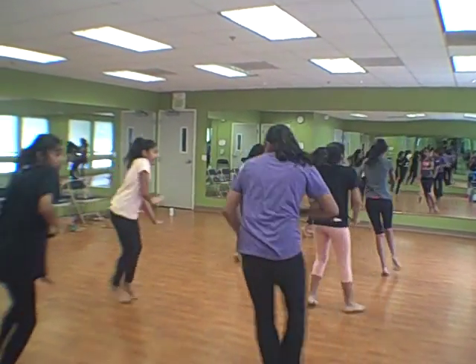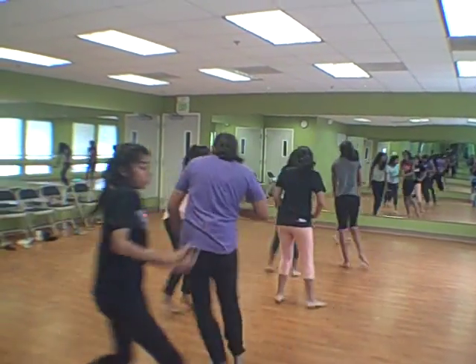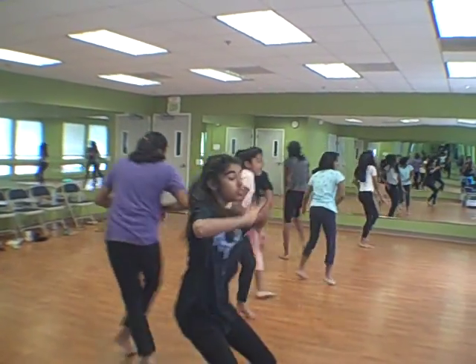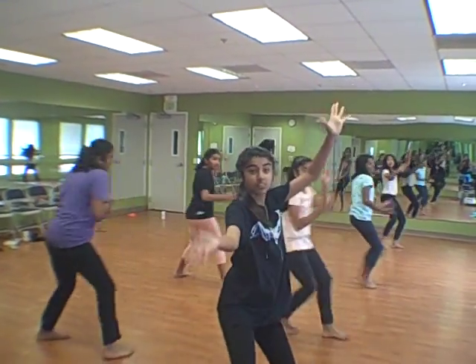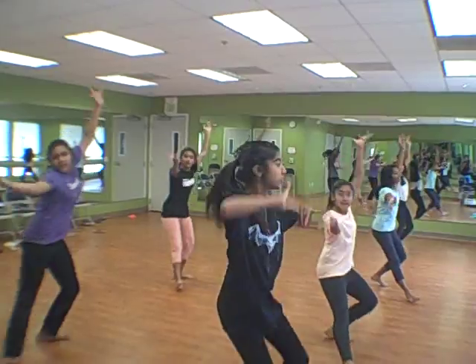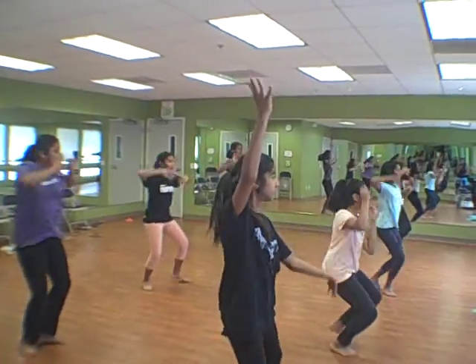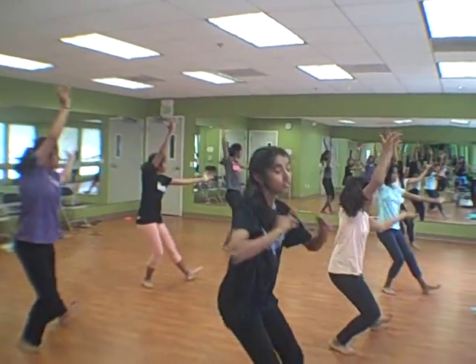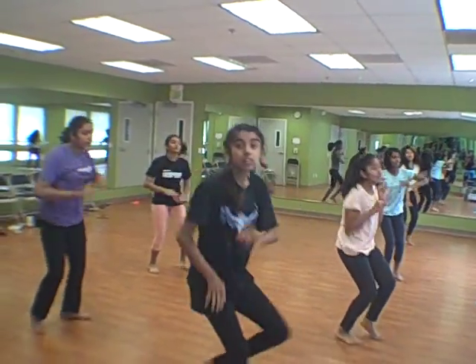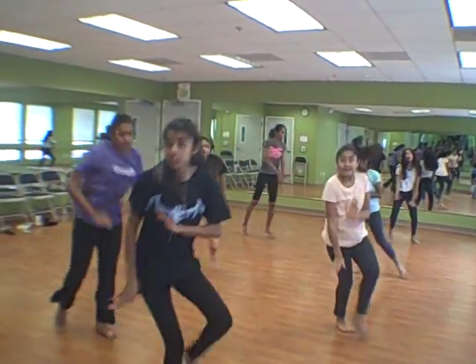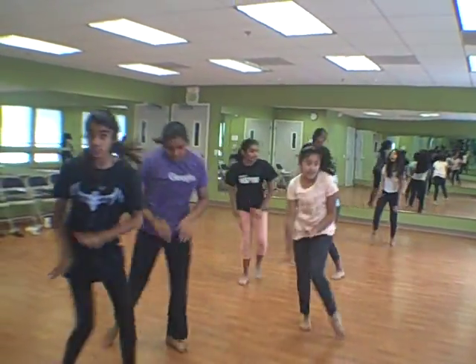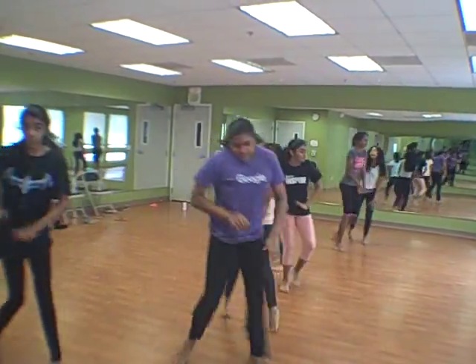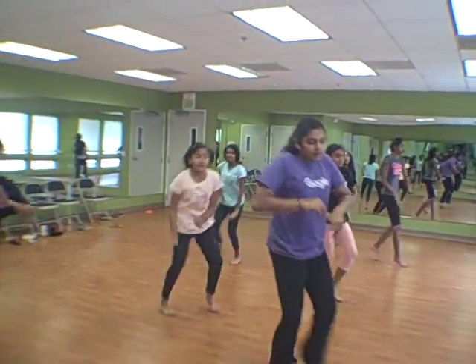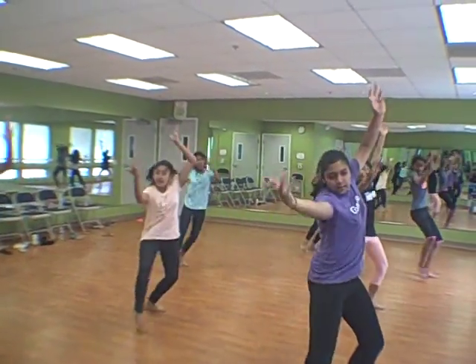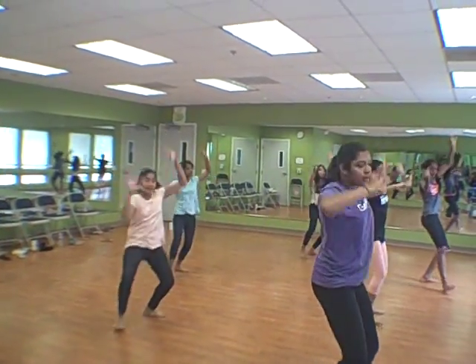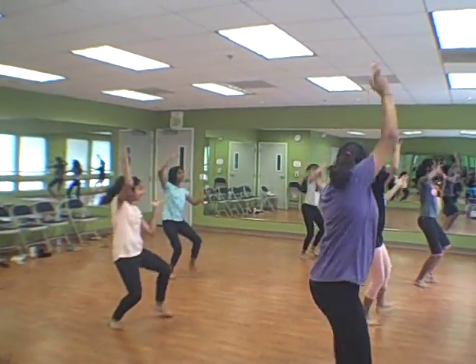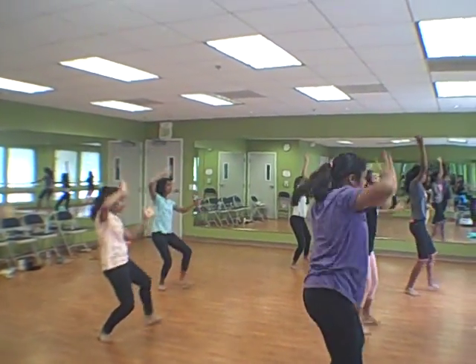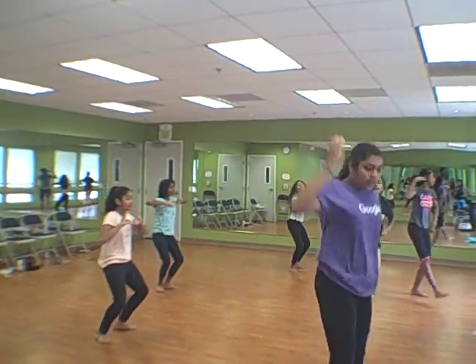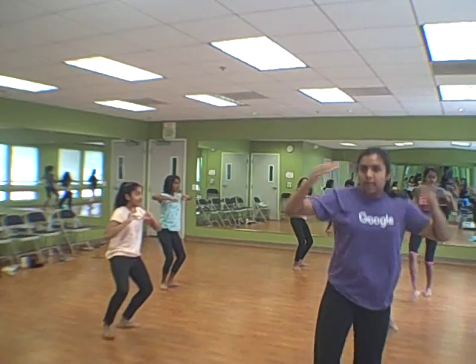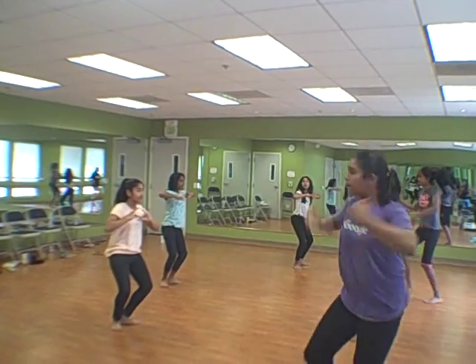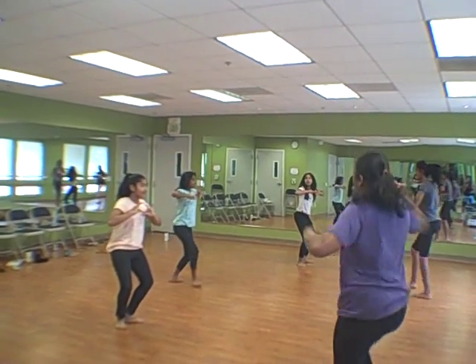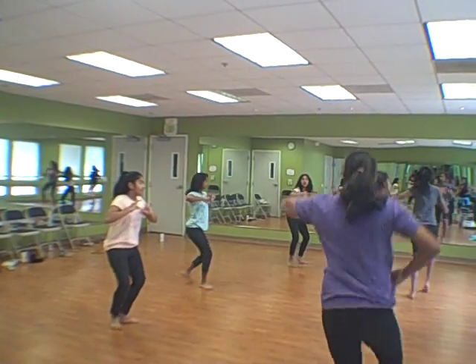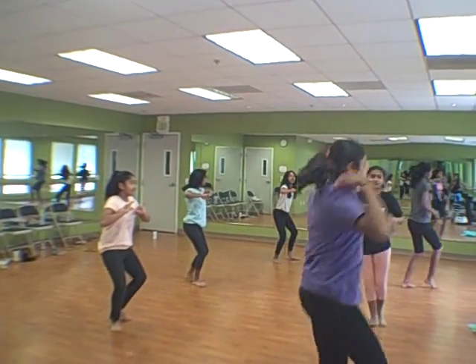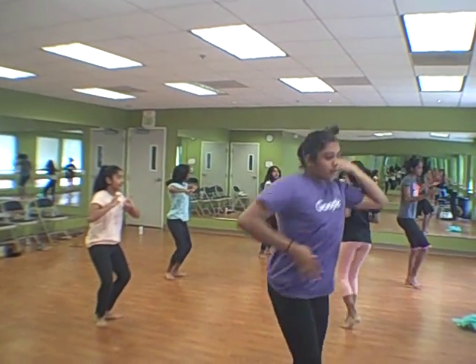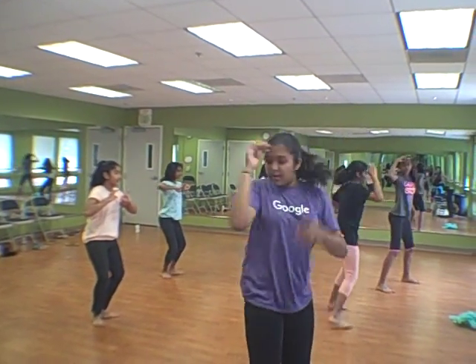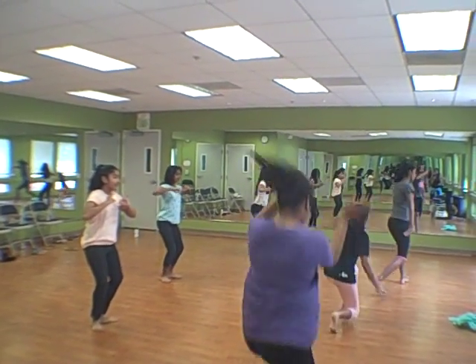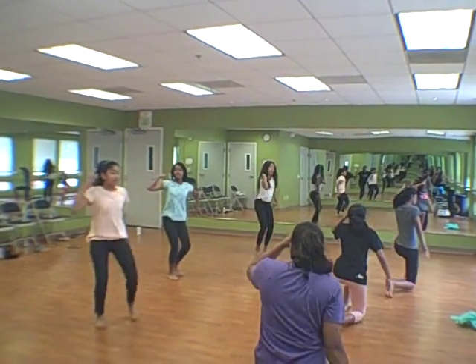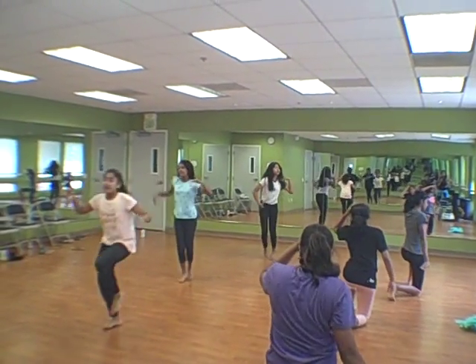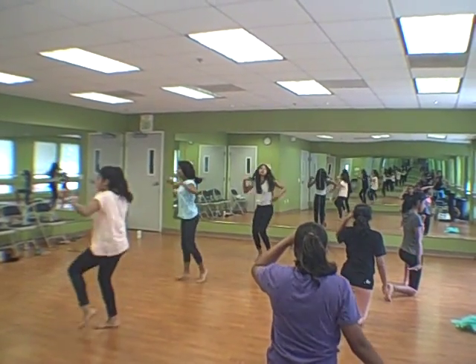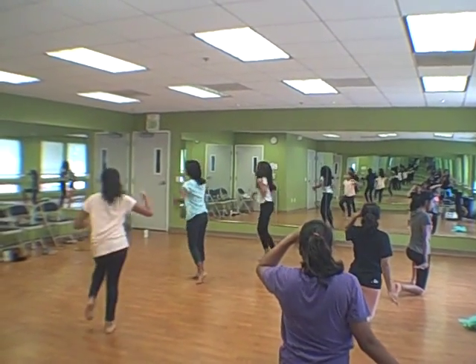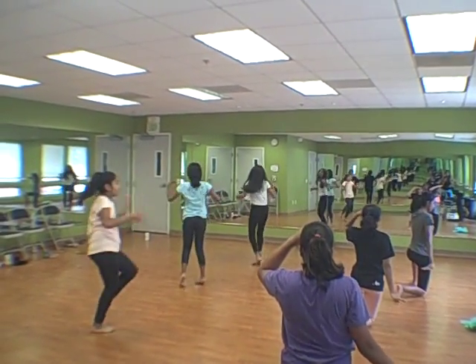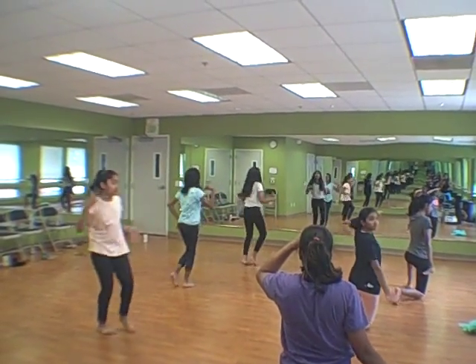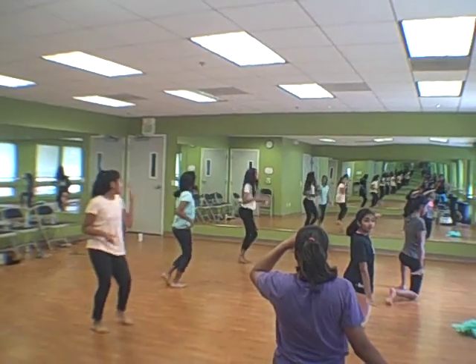Energy, let me see perfect L. Alicia, too fast, too fast. Second line, fix your line. You're out of formation. Kanika, what's with your bottom hand?